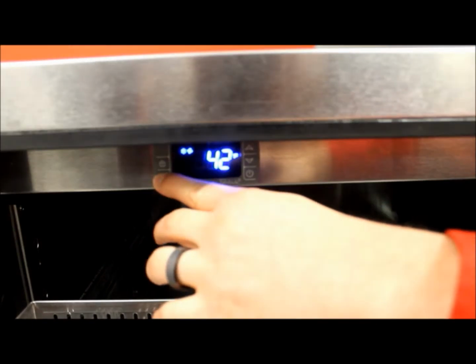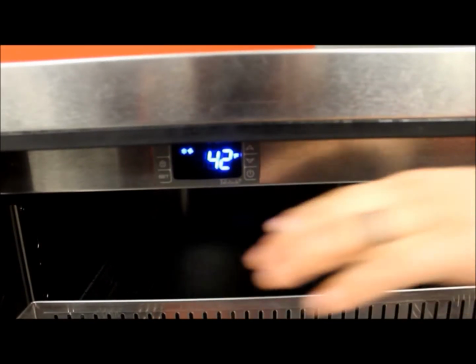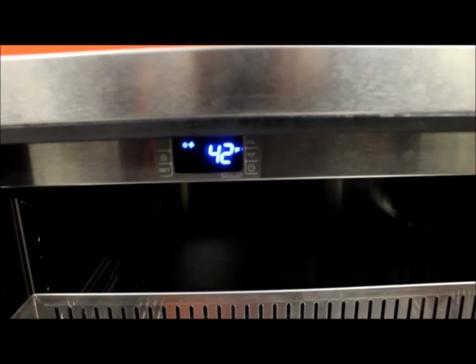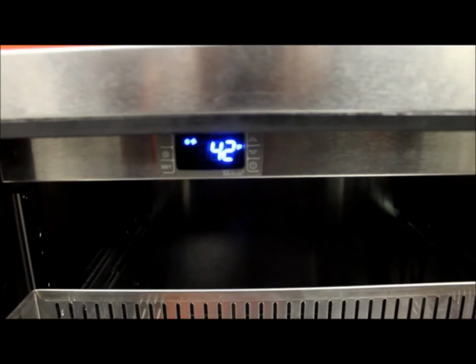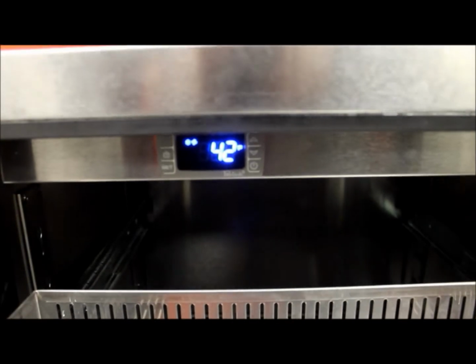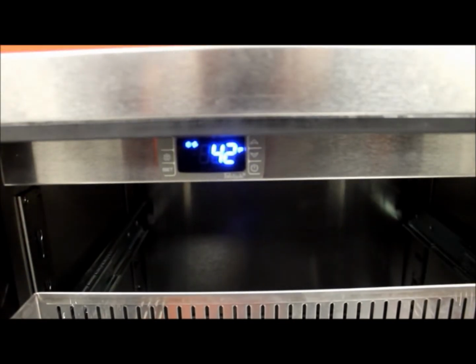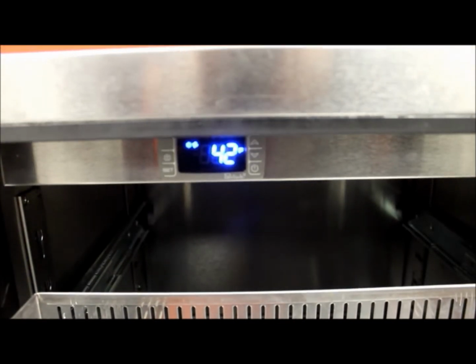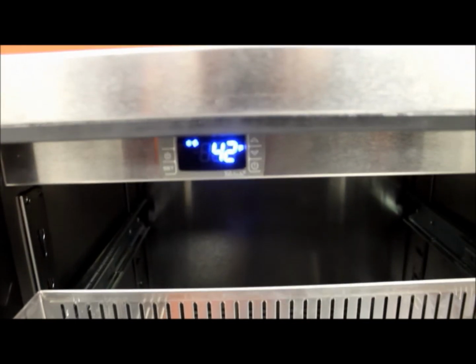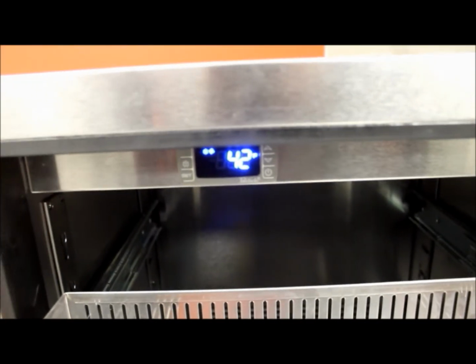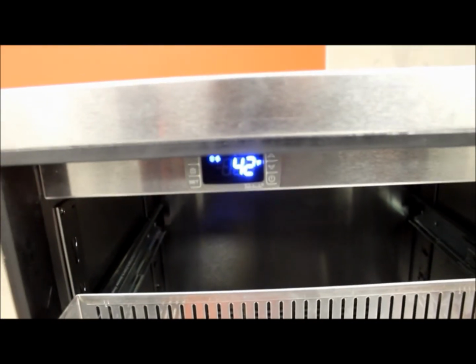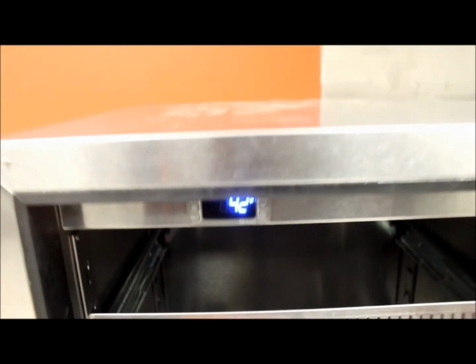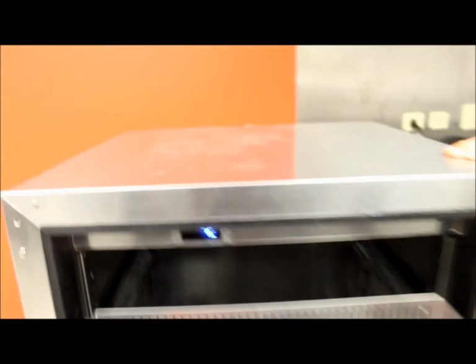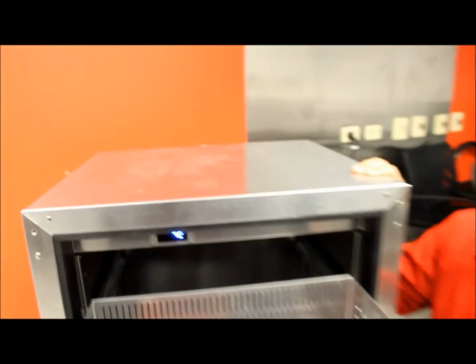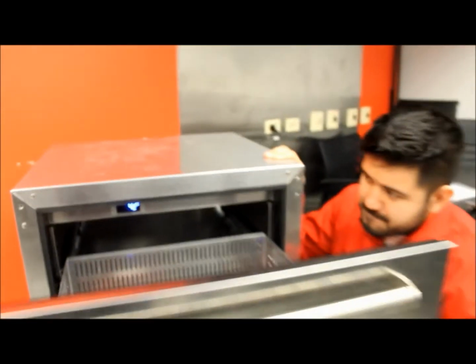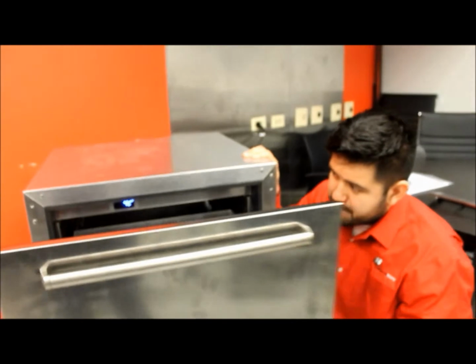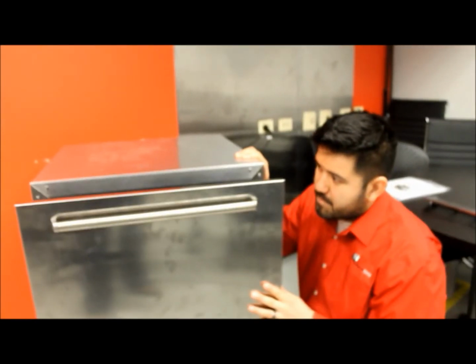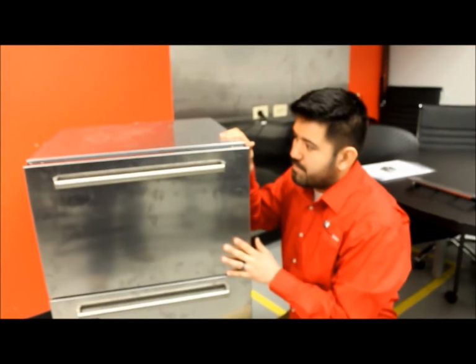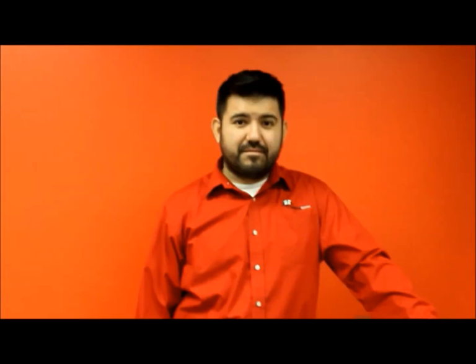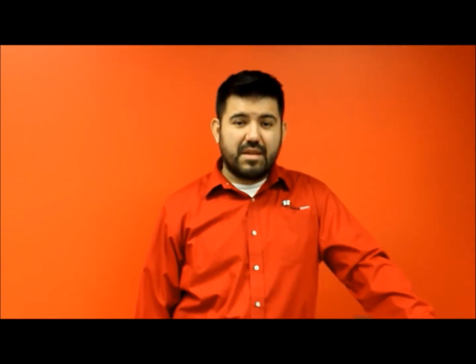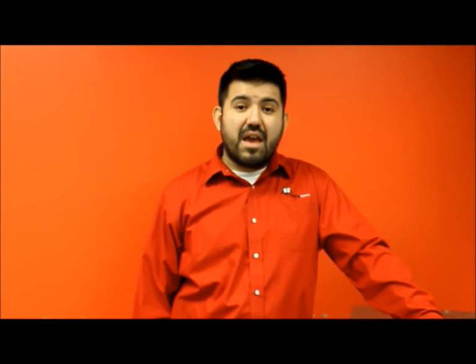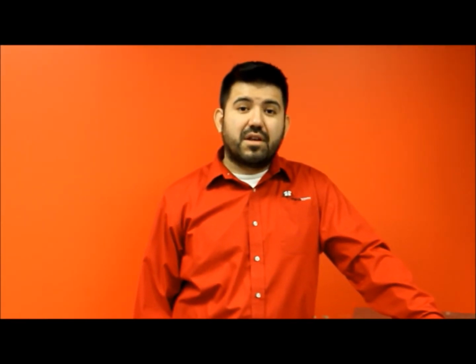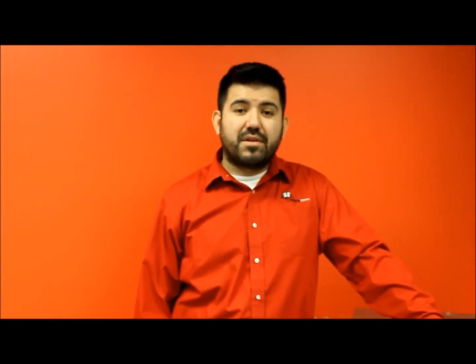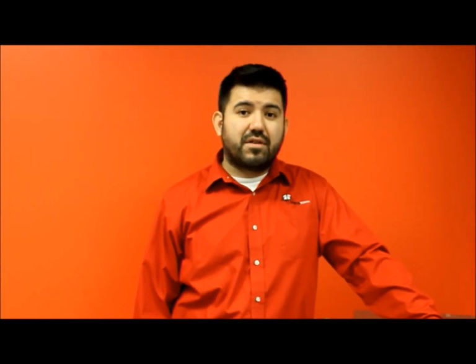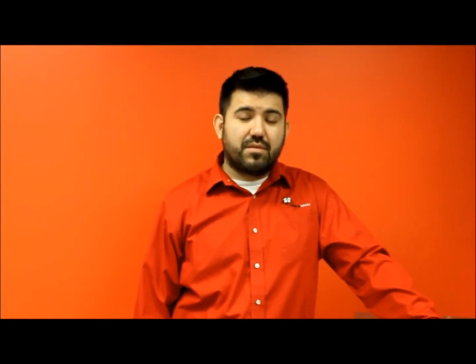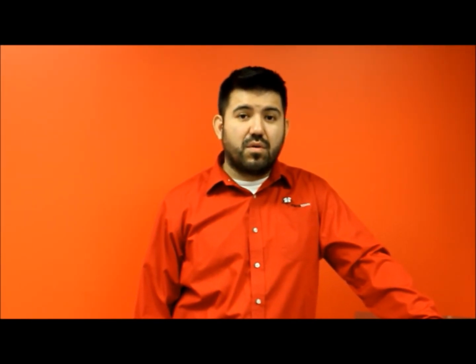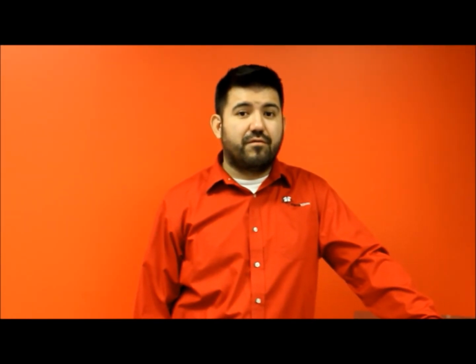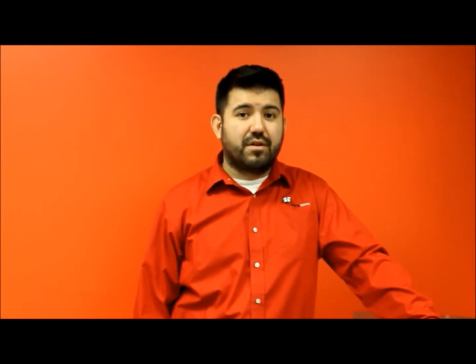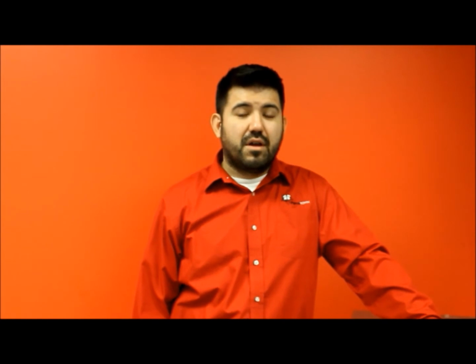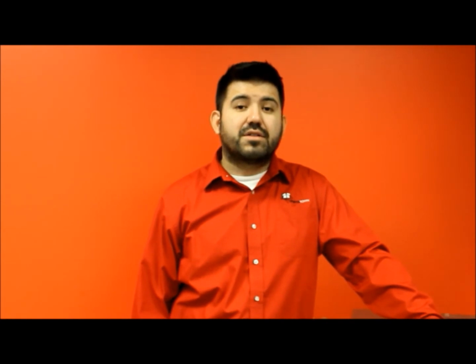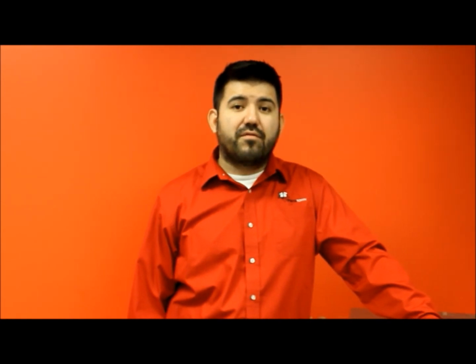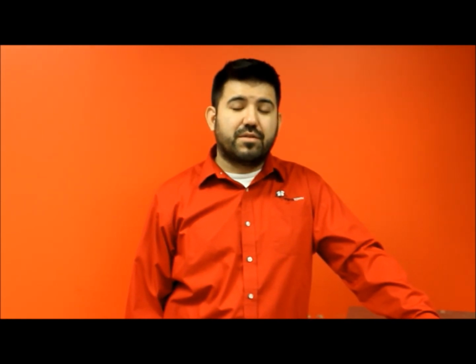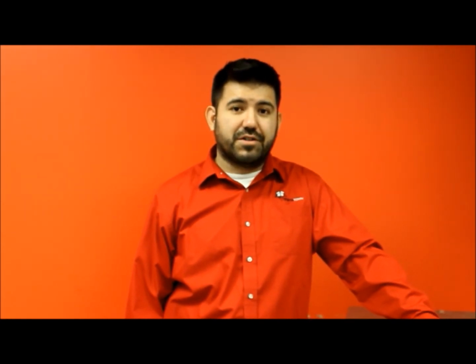Consult your owner's manual and local laws. If you're still experiencing difficulties with your cooler or your freezer, consult your refrigeration professional.